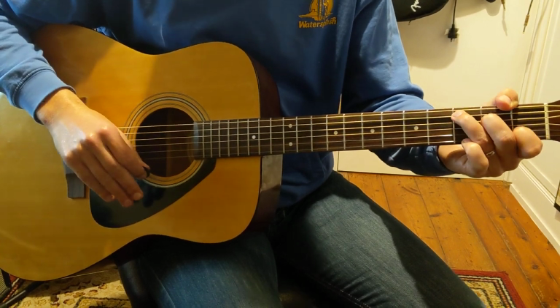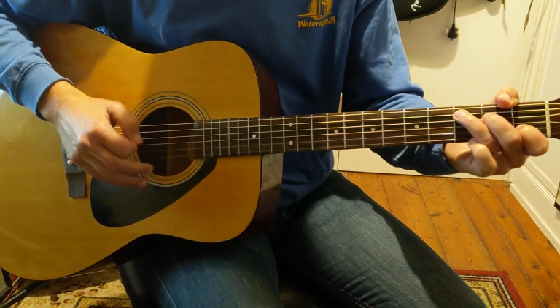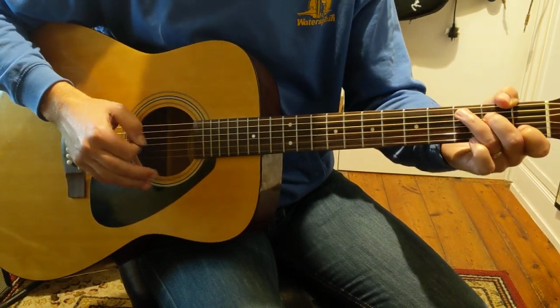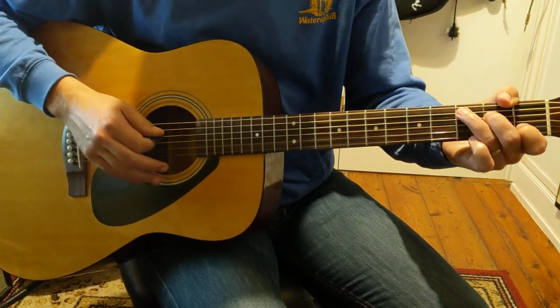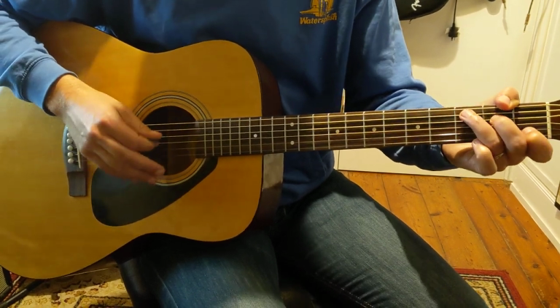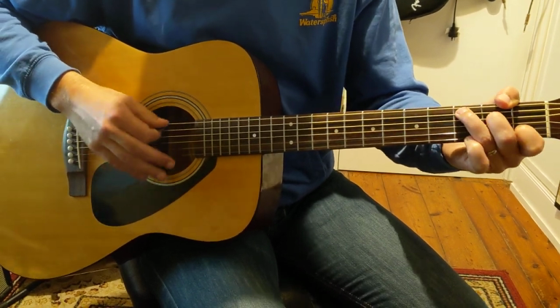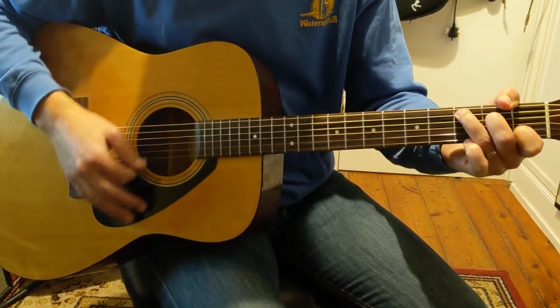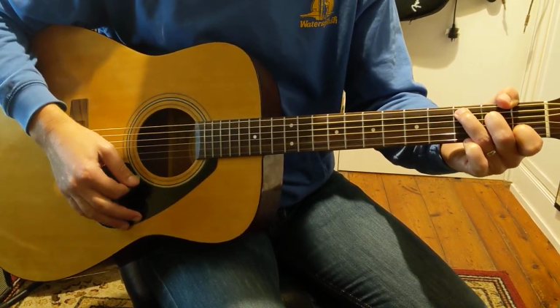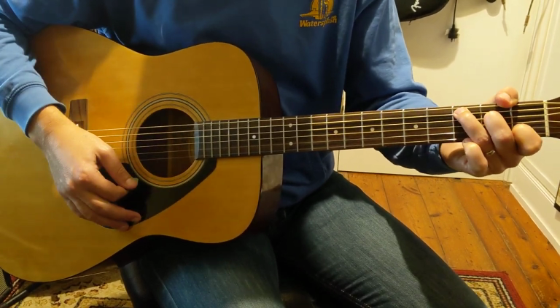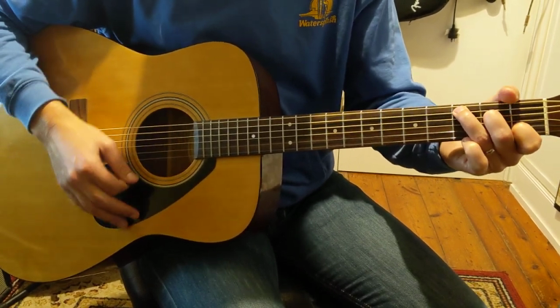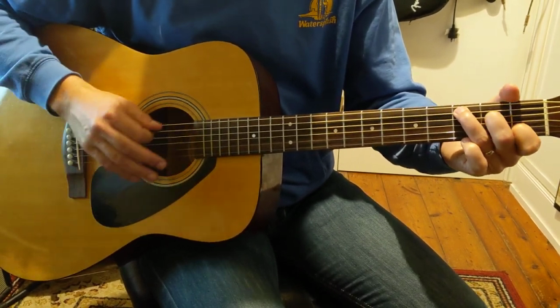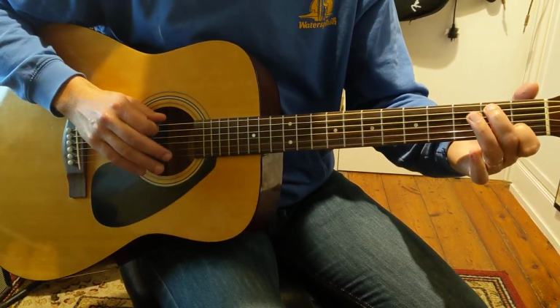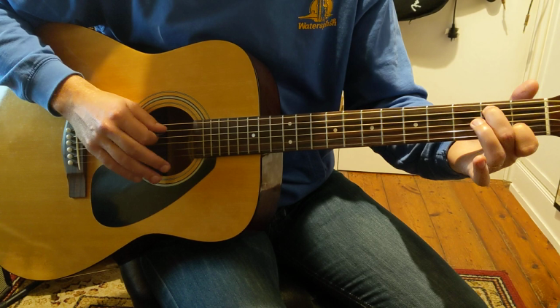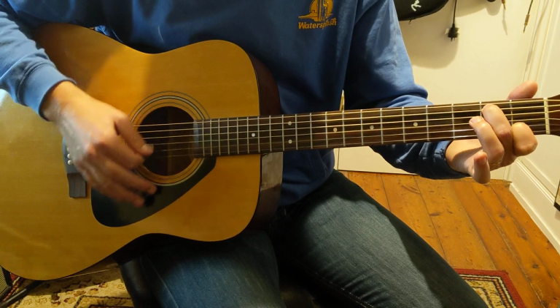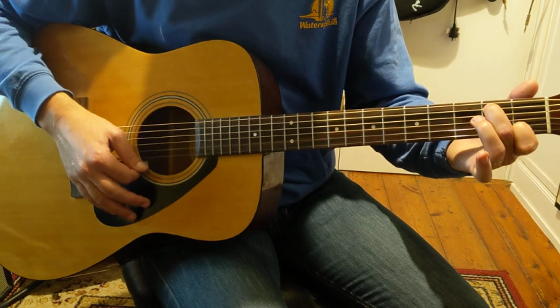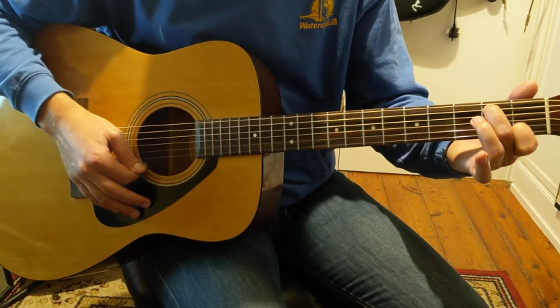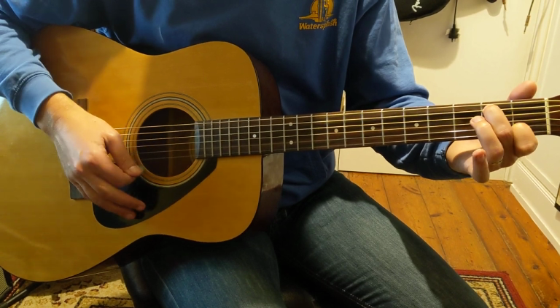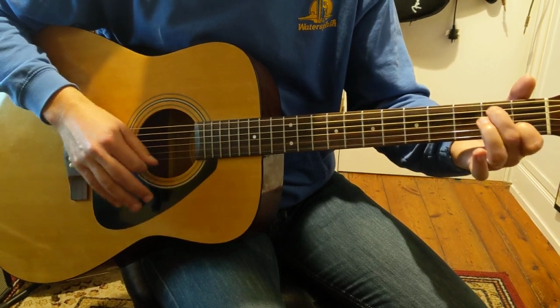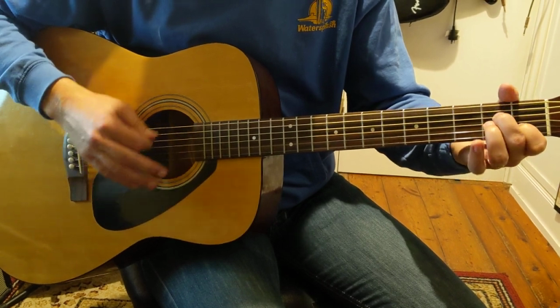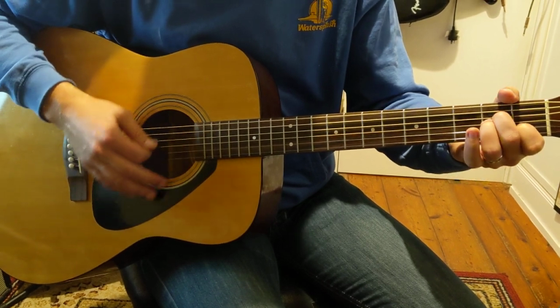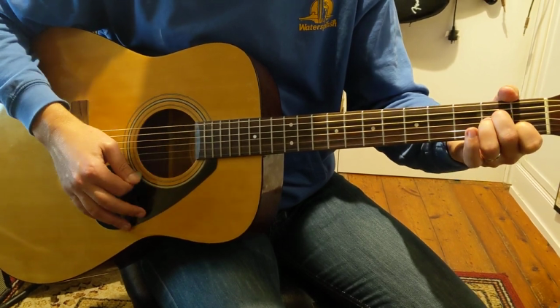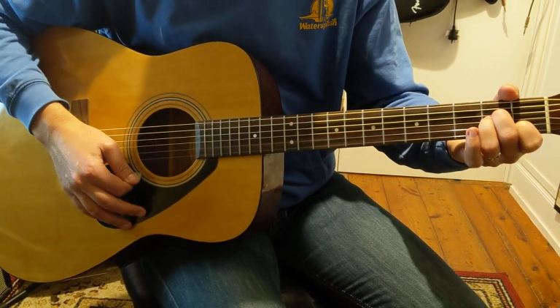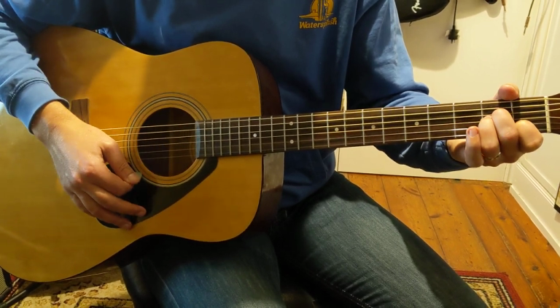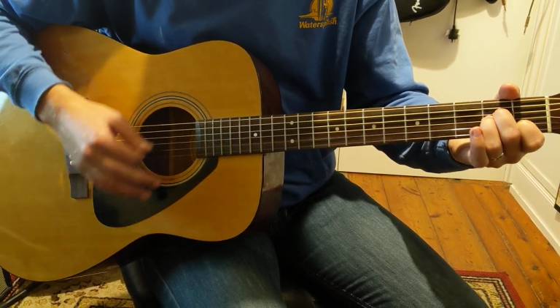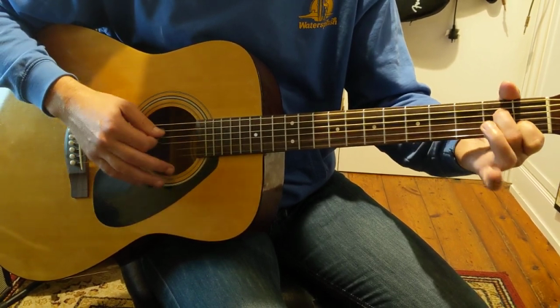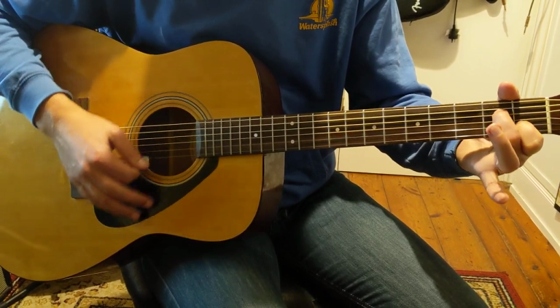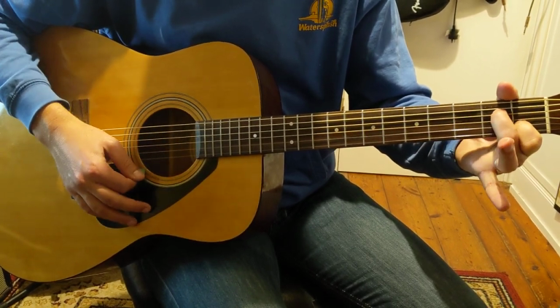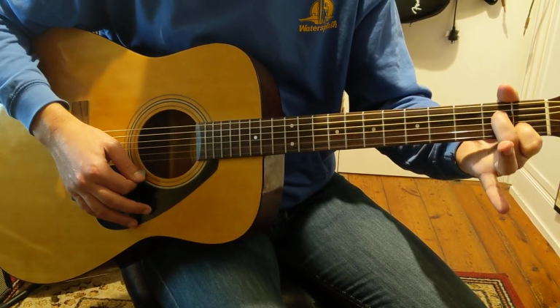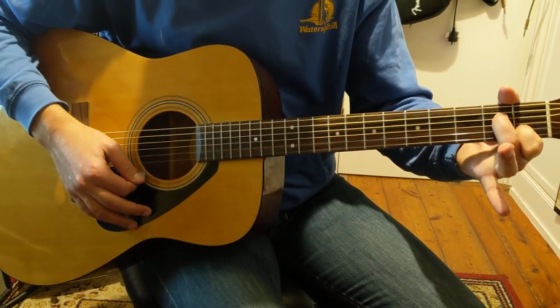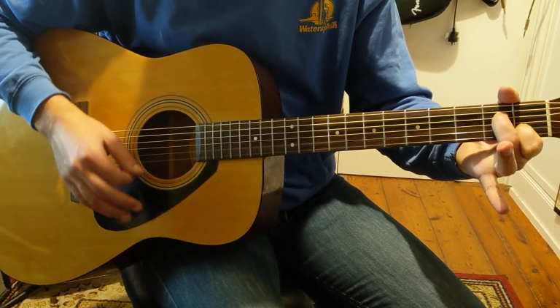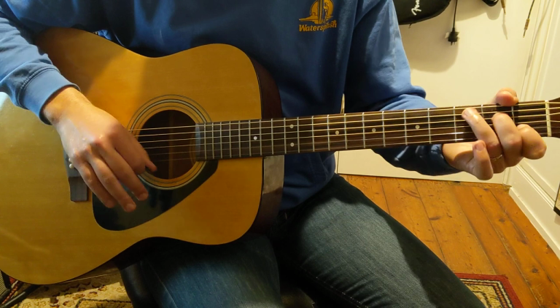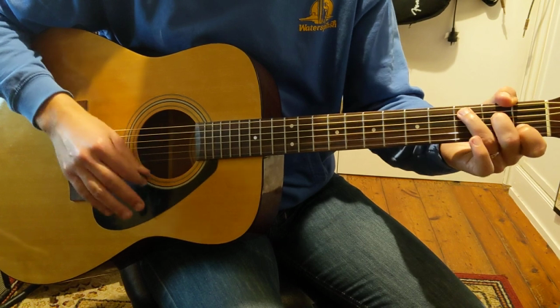Okay, welcome back. We're at C. Then we're going to play G over B, then A minor, A minor seven.